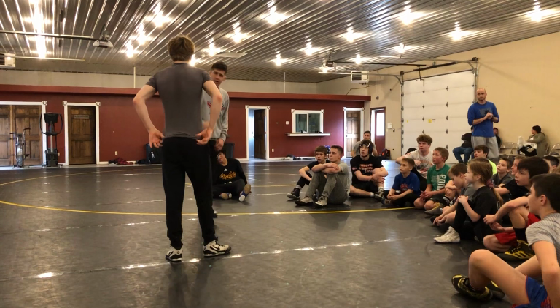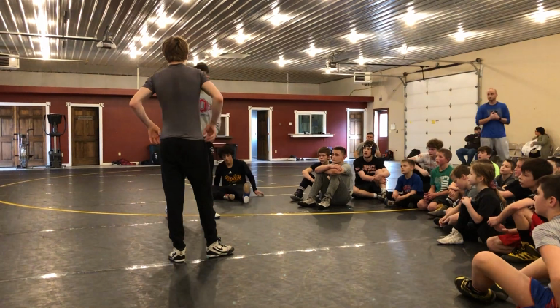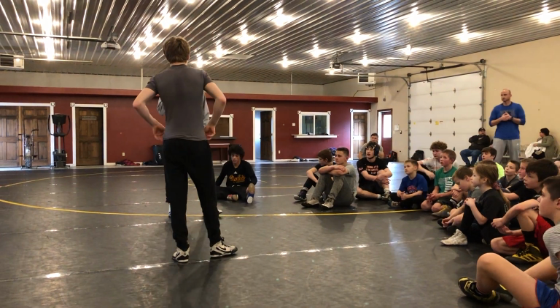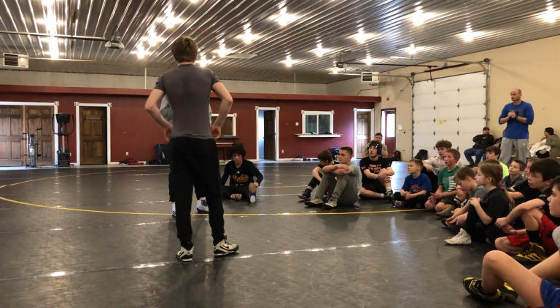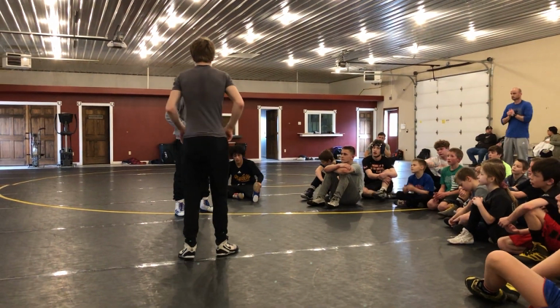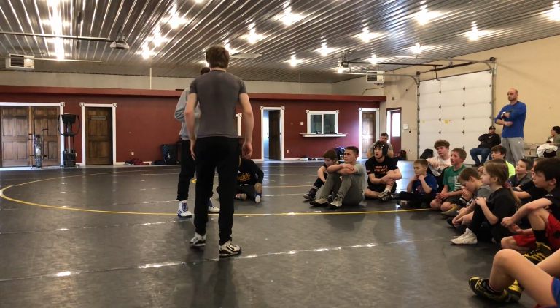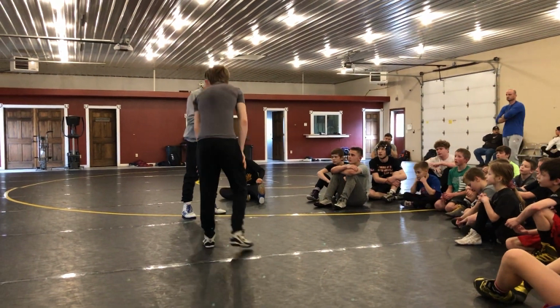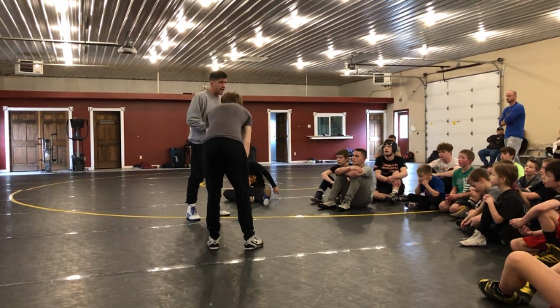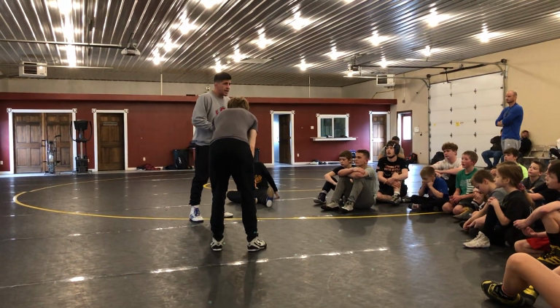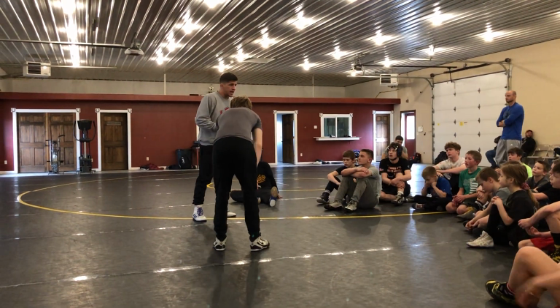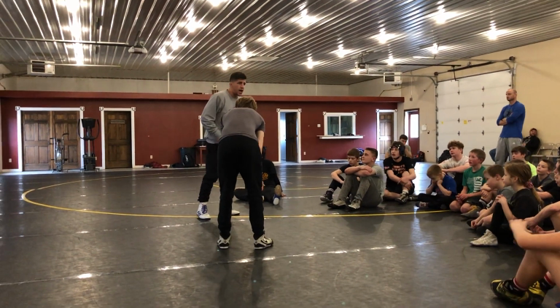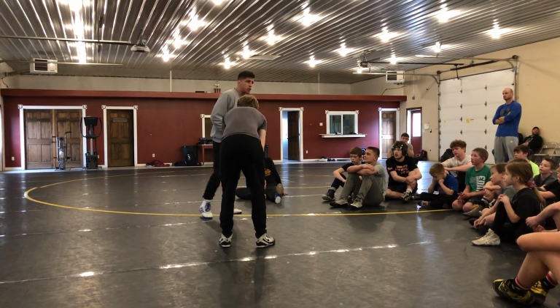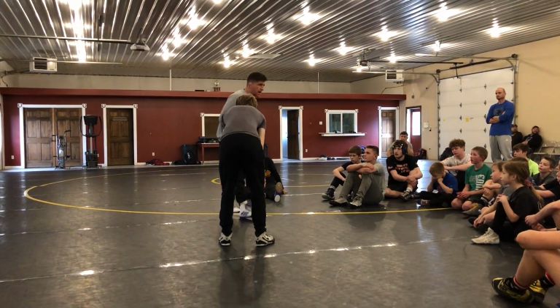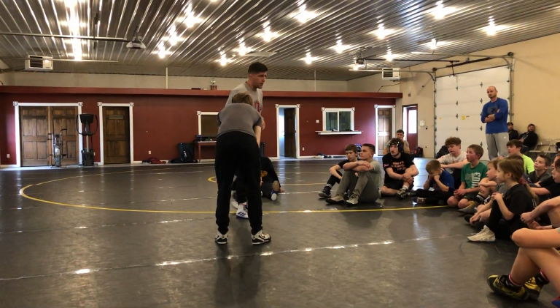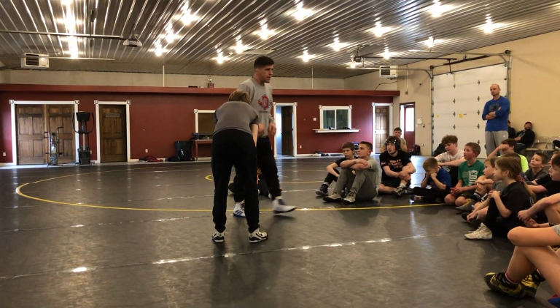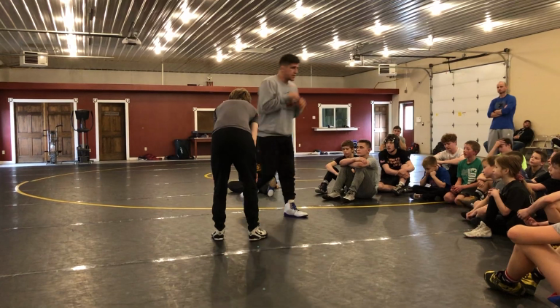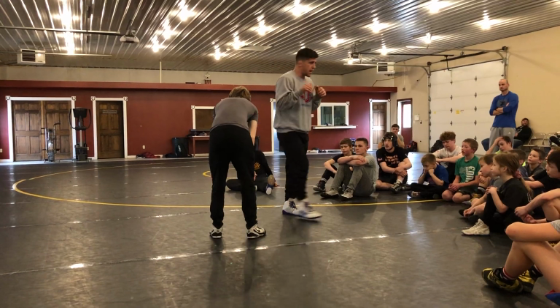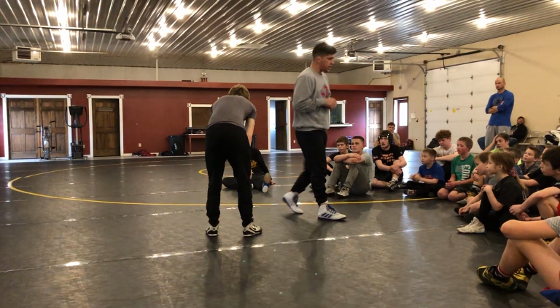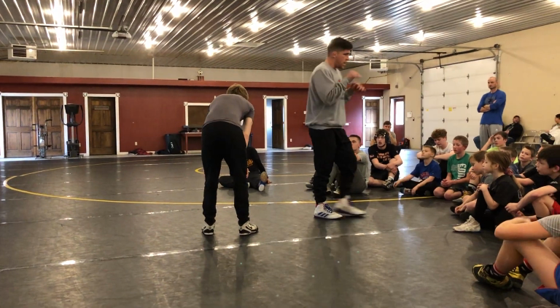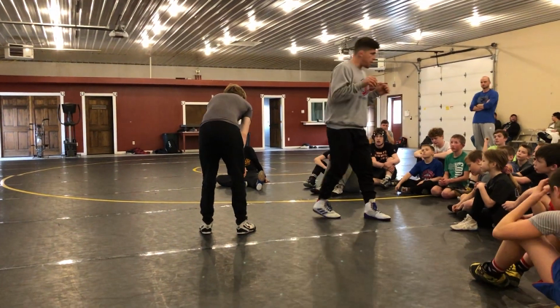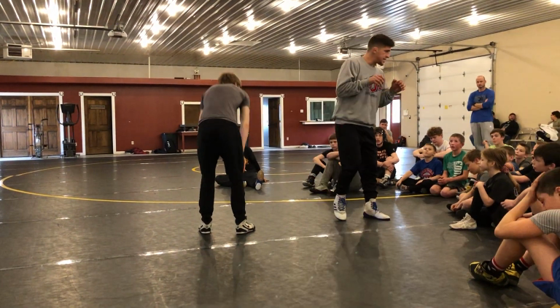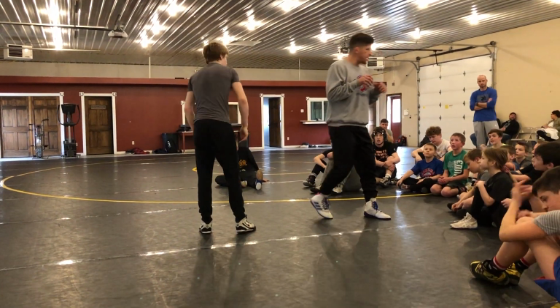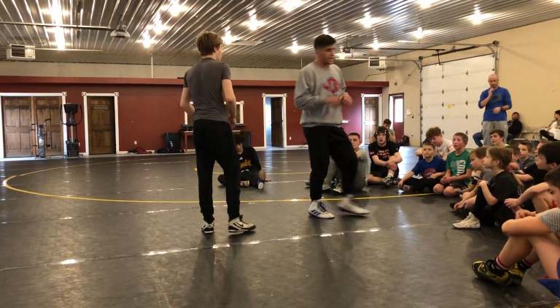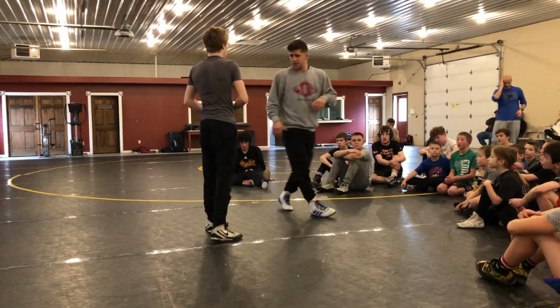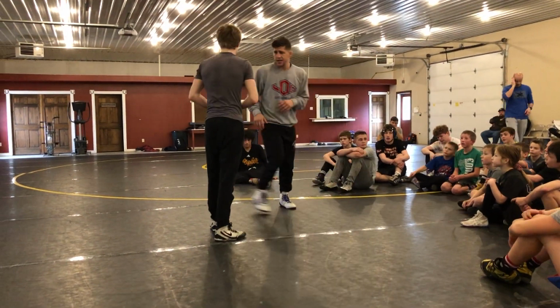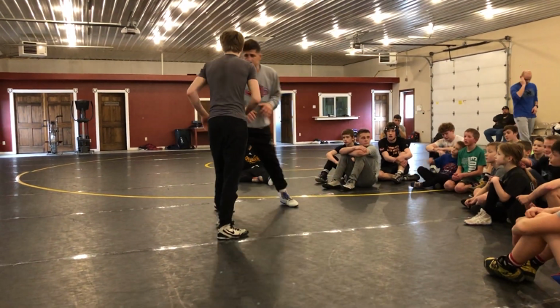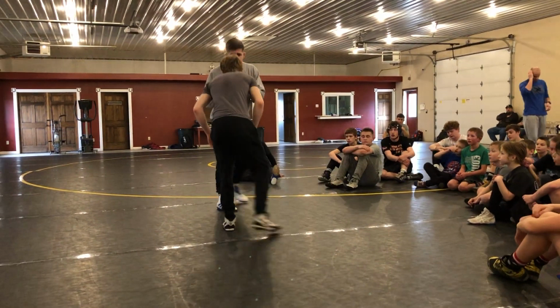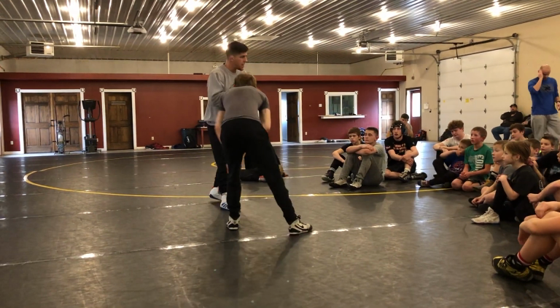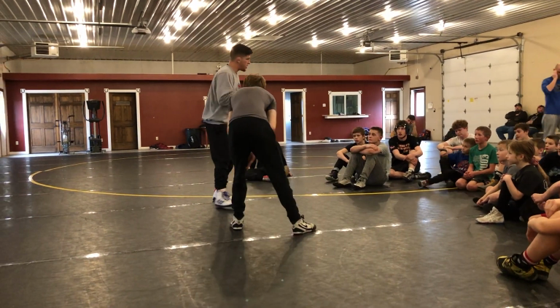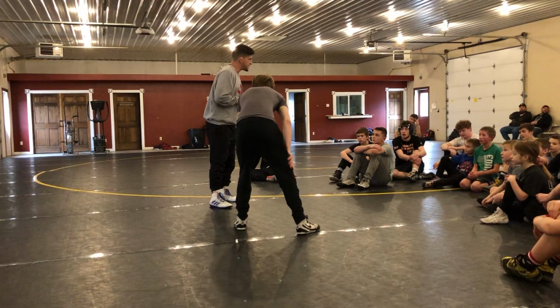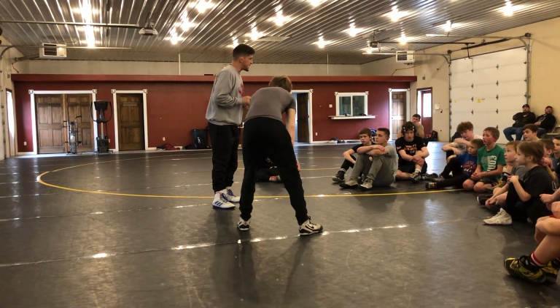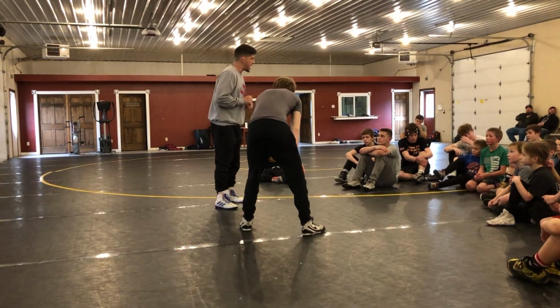Going against that opponent, I'm going to fake, and they're not going to put it back right away. So now we're going to go from our tie-ups, getting in here, closing the gap, getting our hands inside tie.